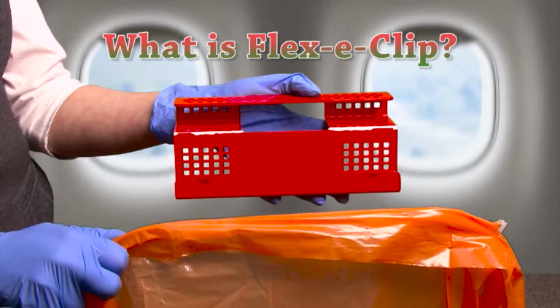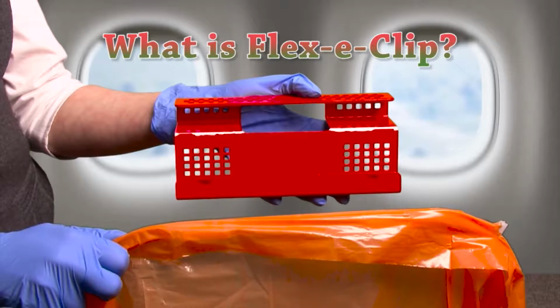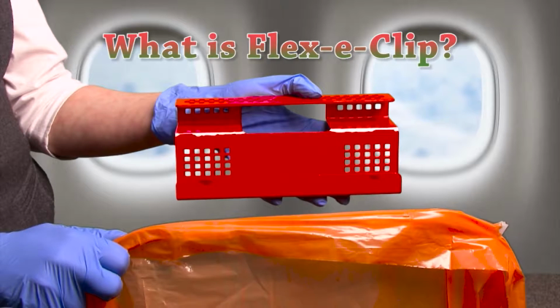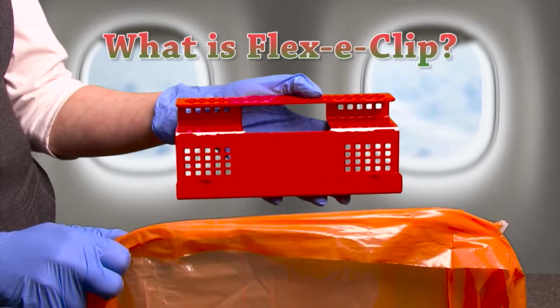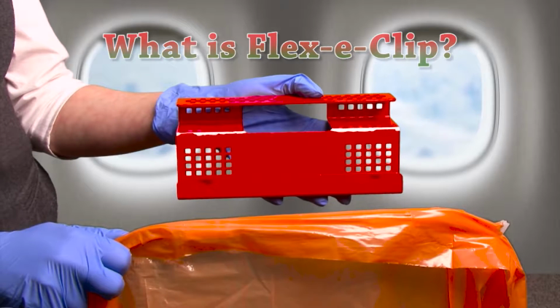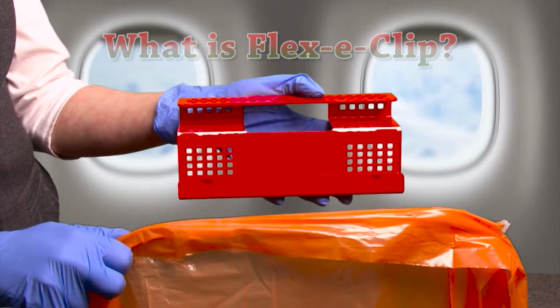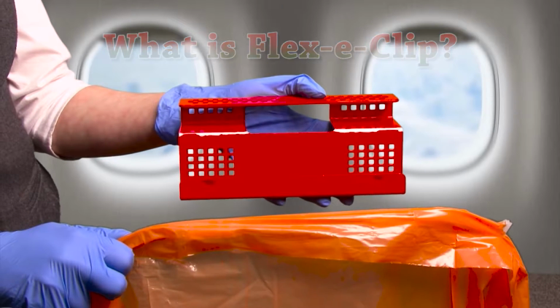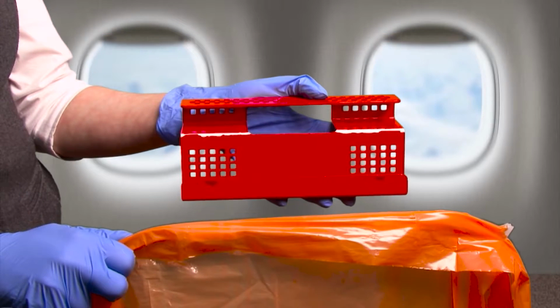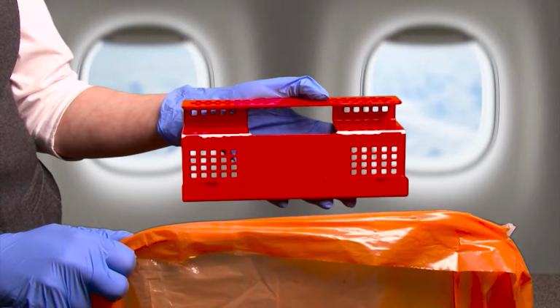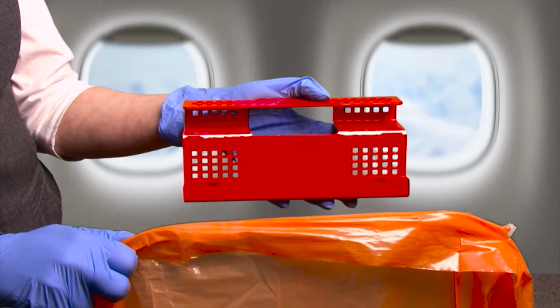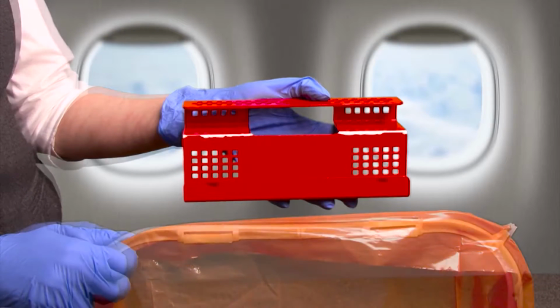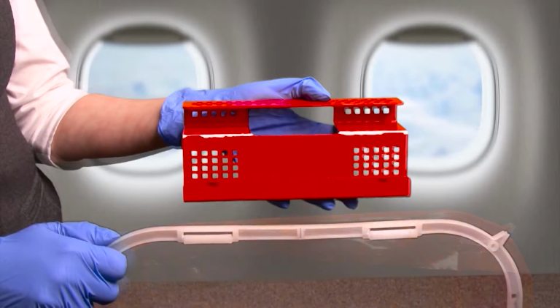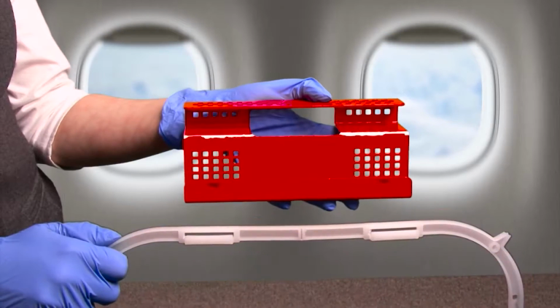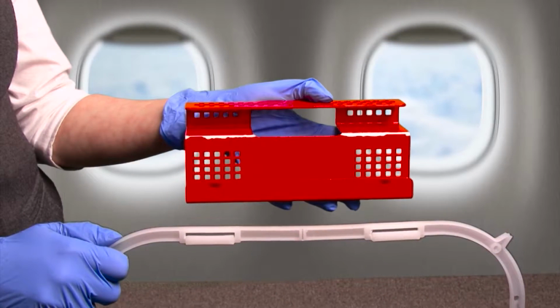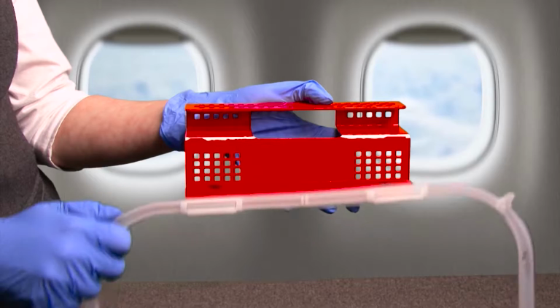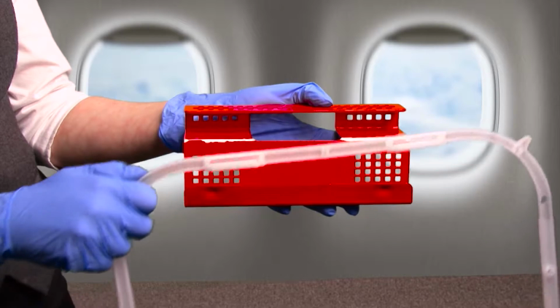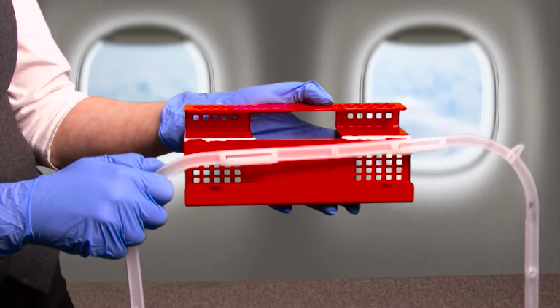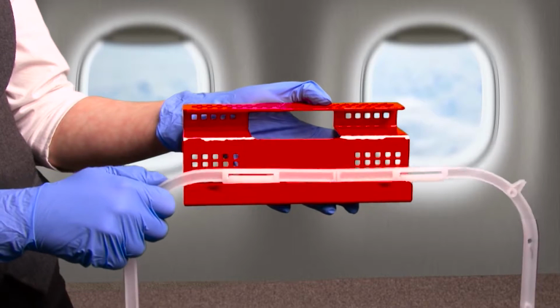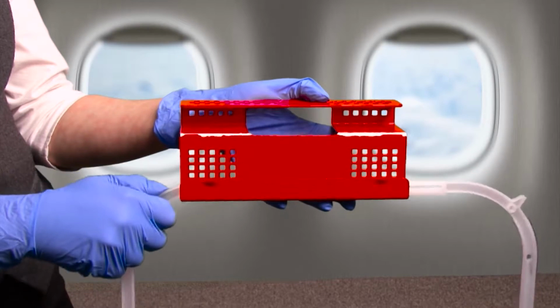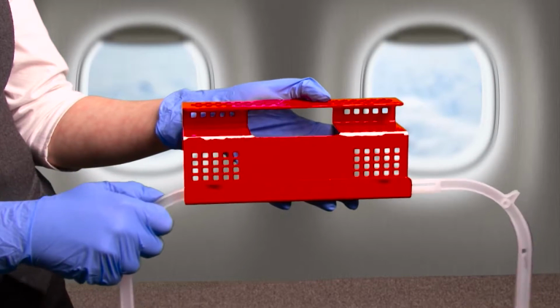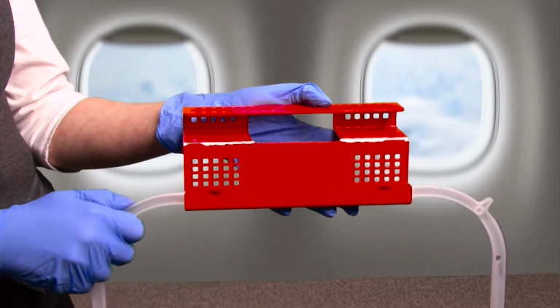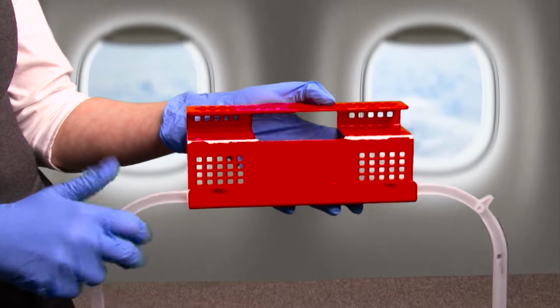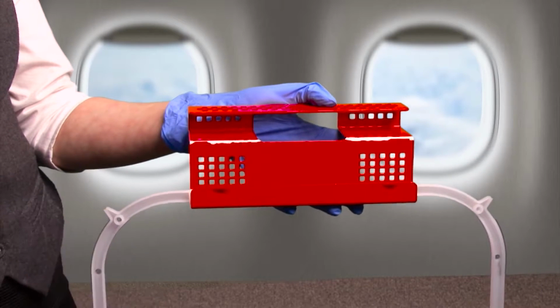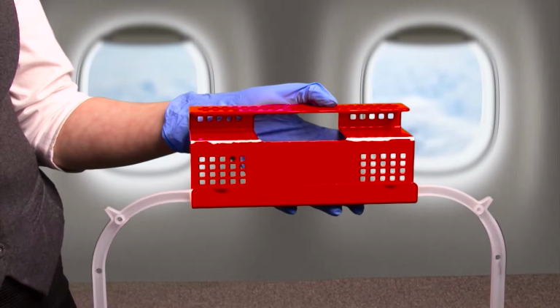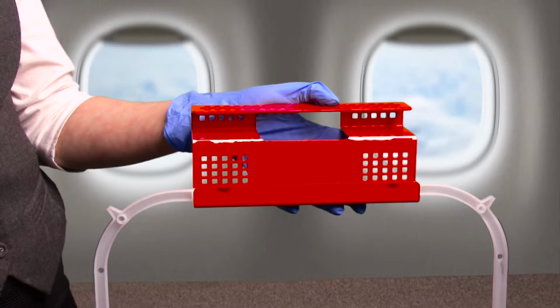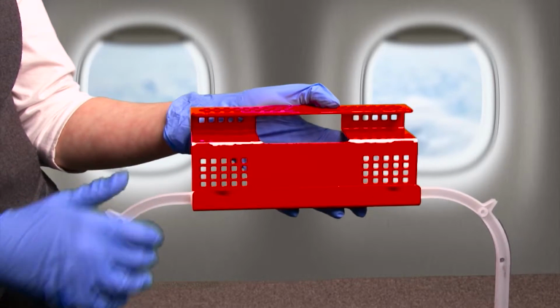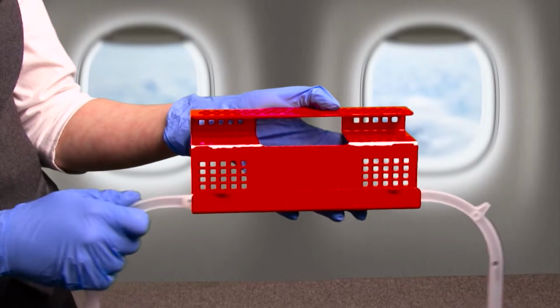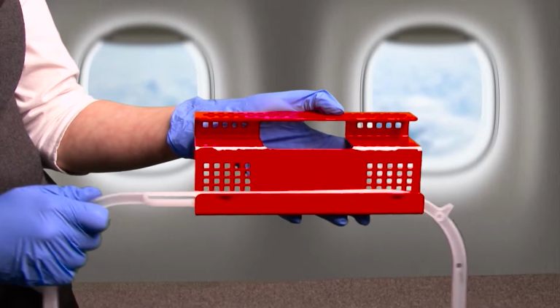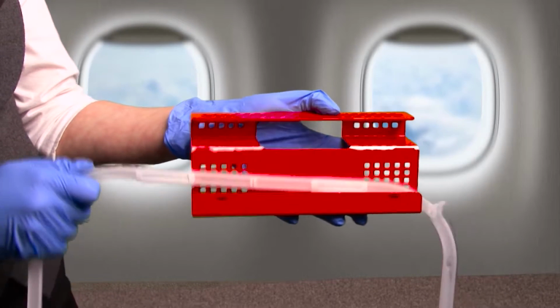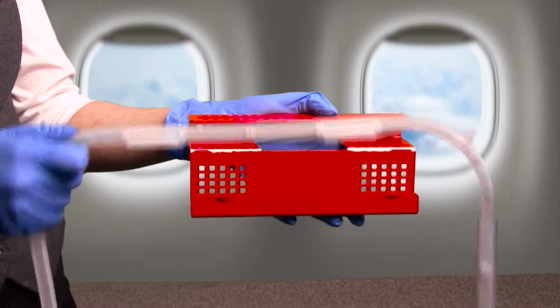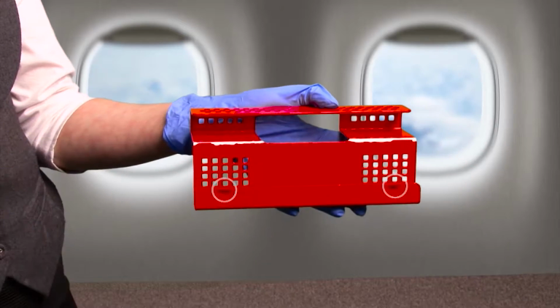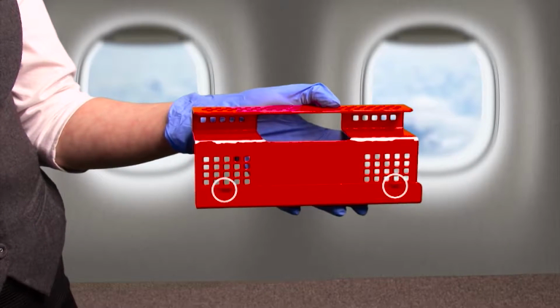Using FlexiClip in conjunction with FlexiBag gives you extra waste collection points. Place the FlexiBag on the FlexiClip as shown, ensuring that the frame is held in place by the dimples.